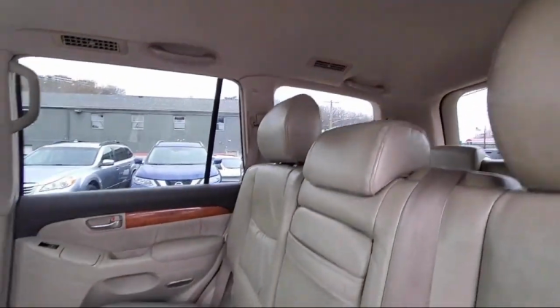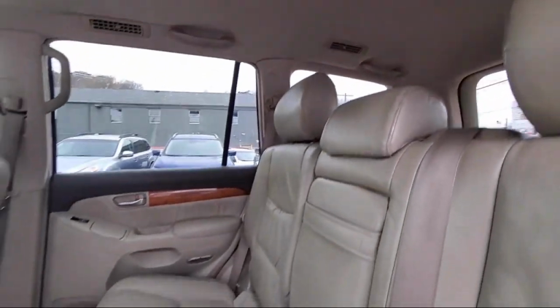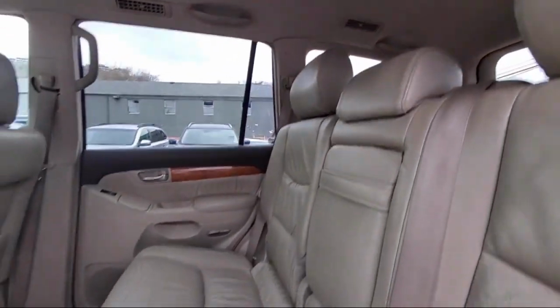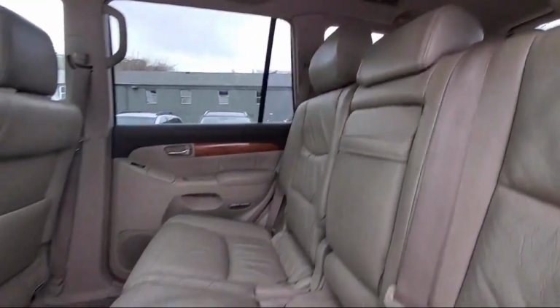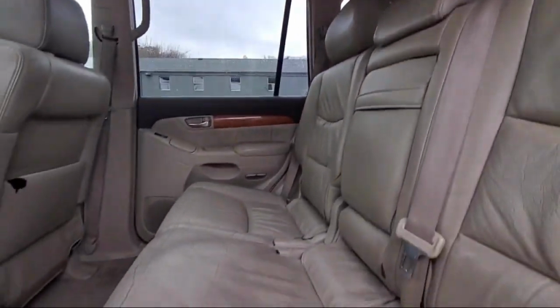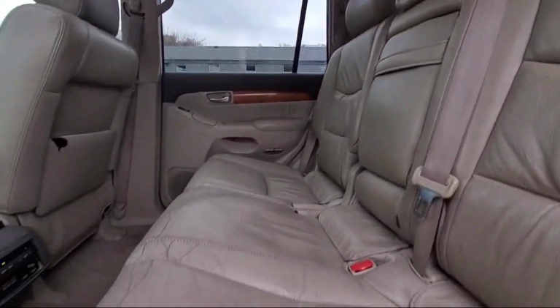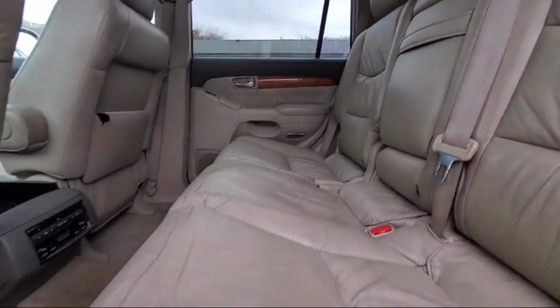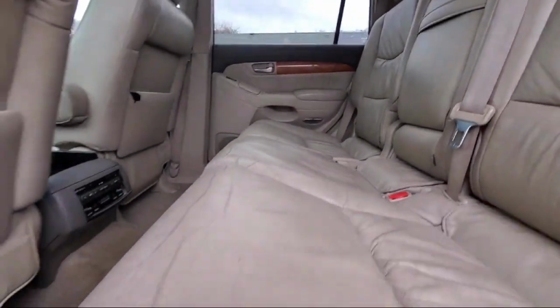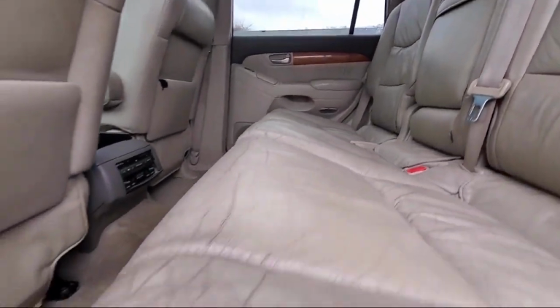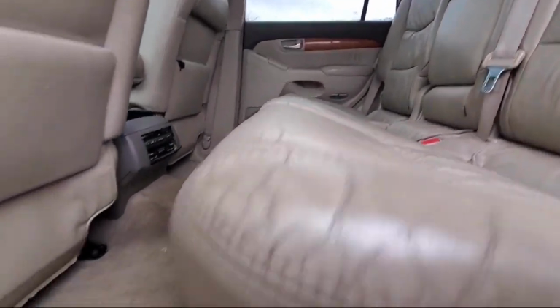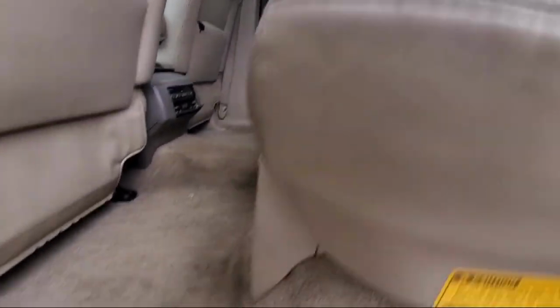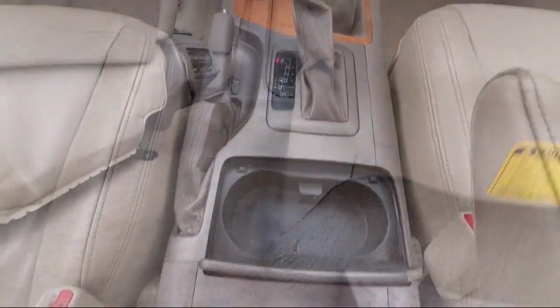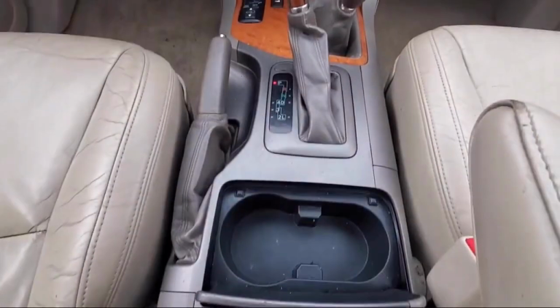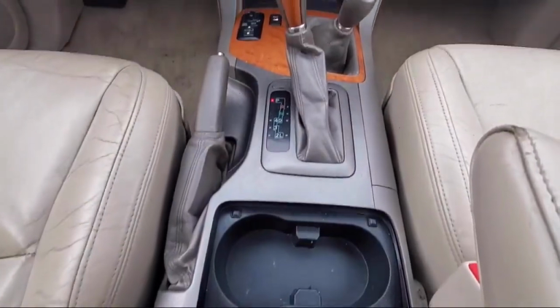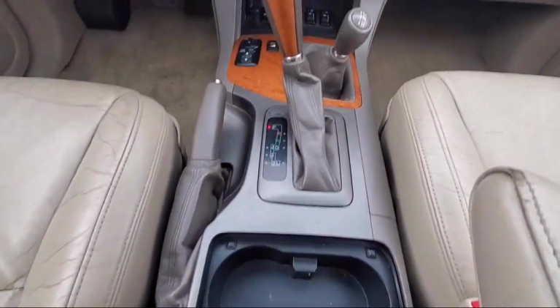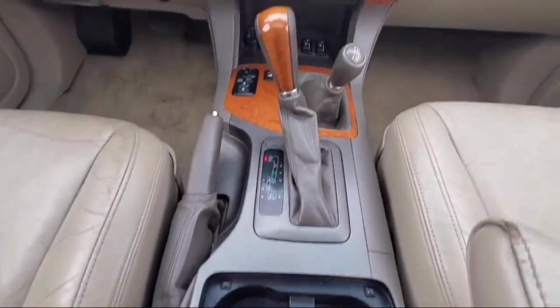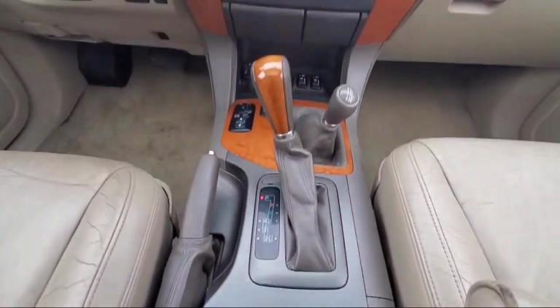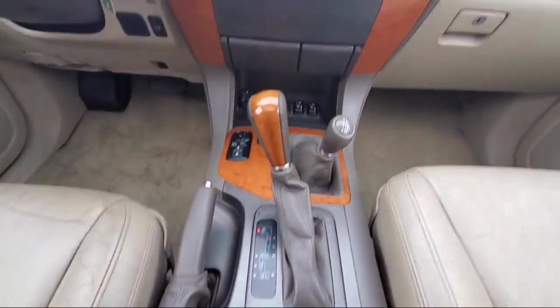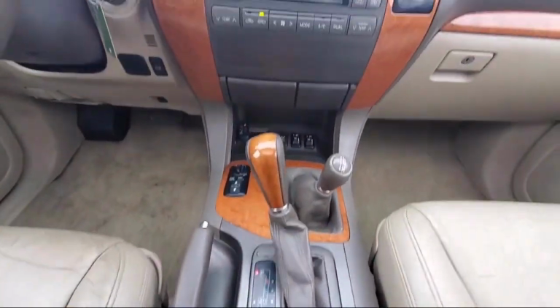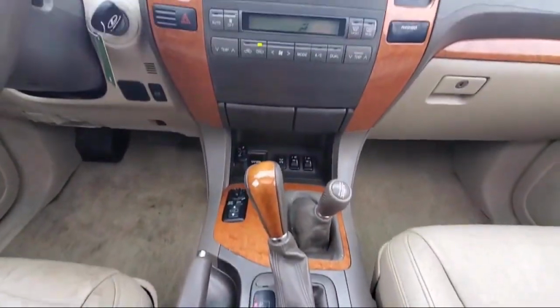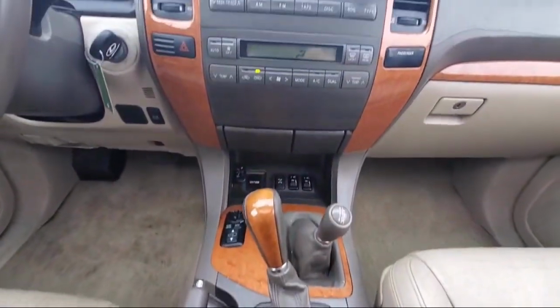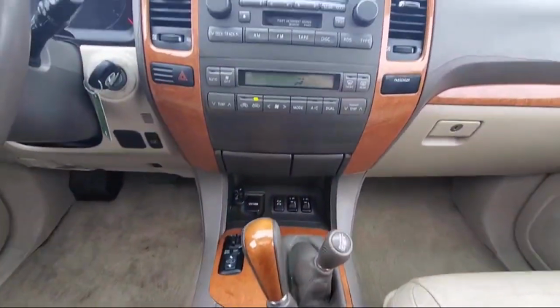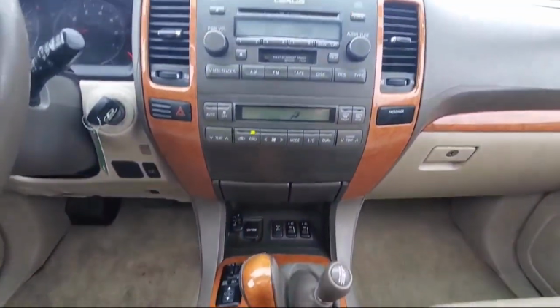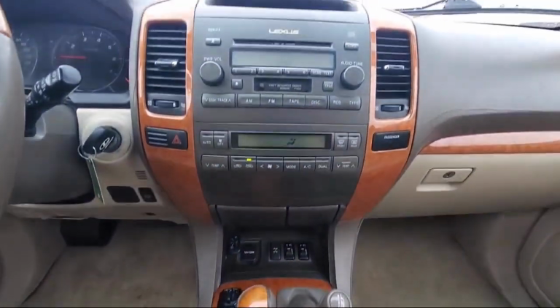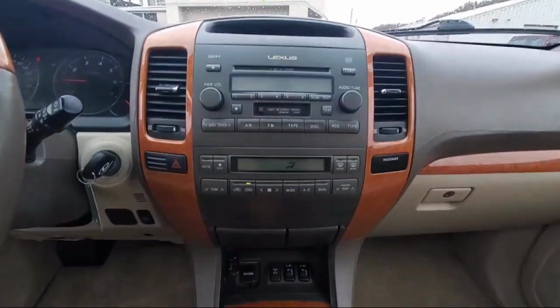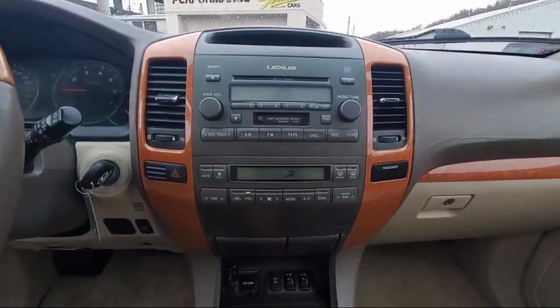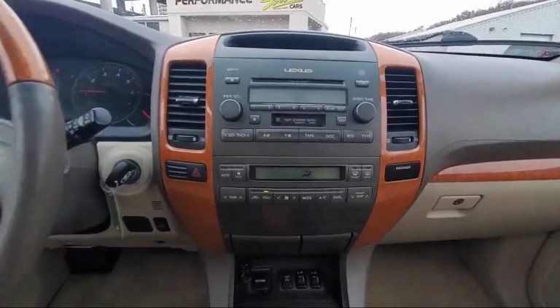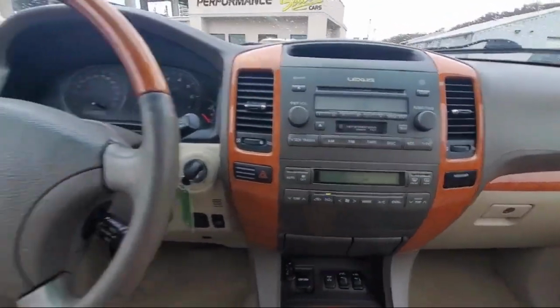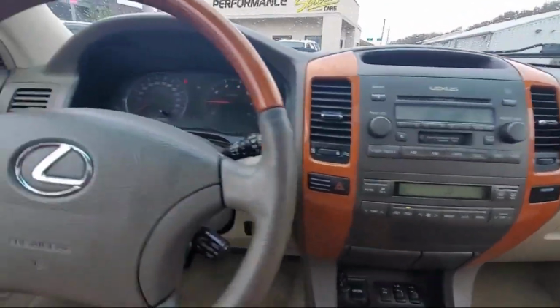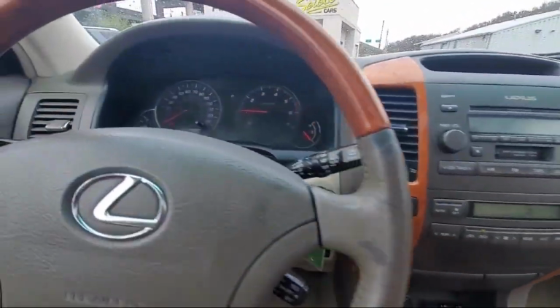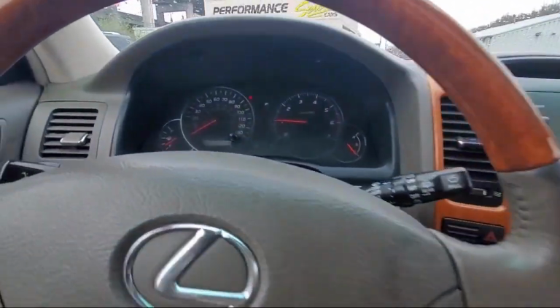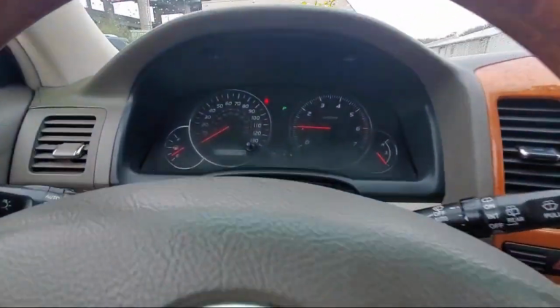For over 30 years, we've been helping customers drive home in a vehicle of their choice, regardless of their credit history. So let our friendly, low-pressure staff help you too.